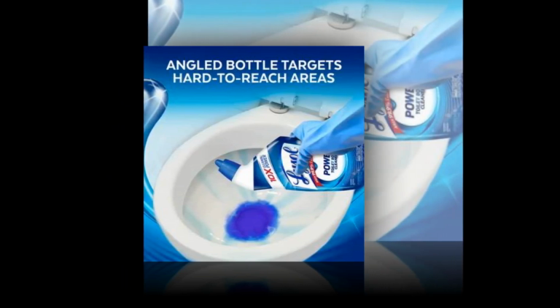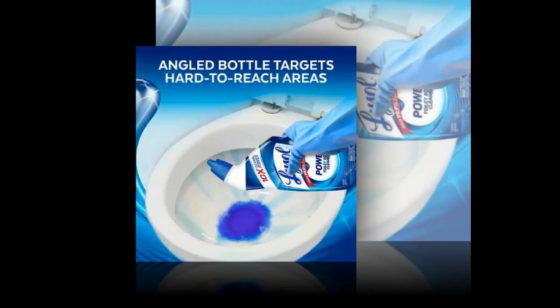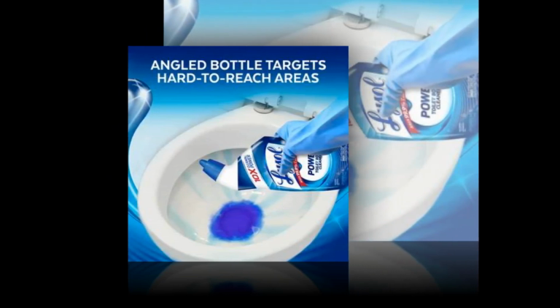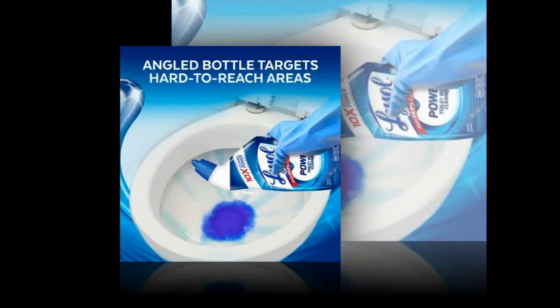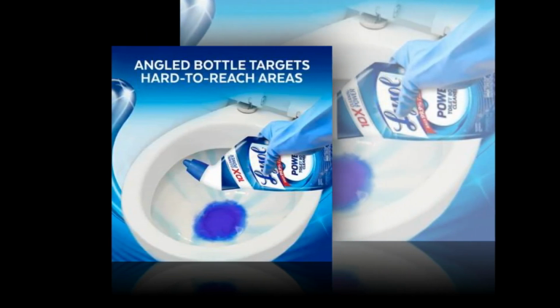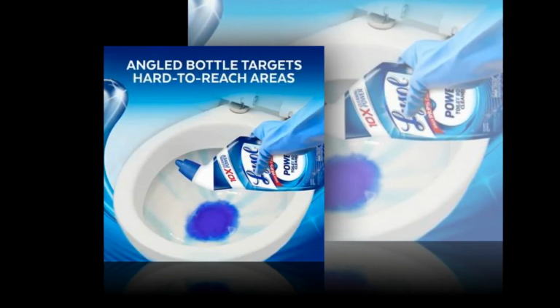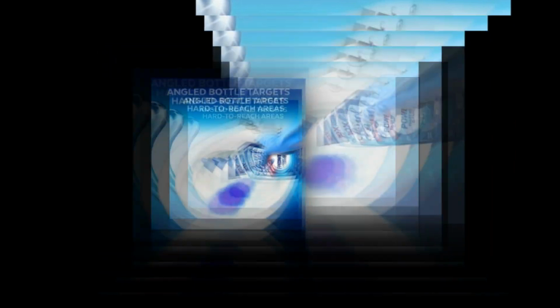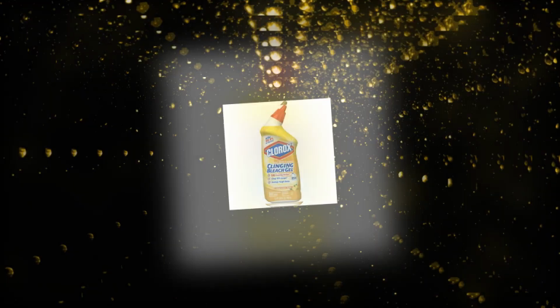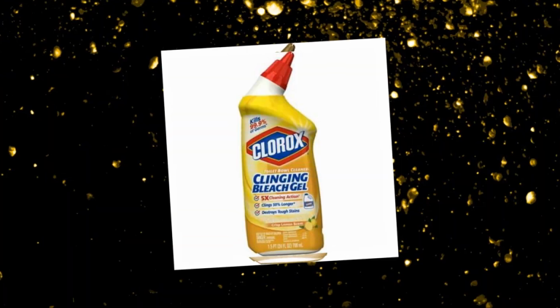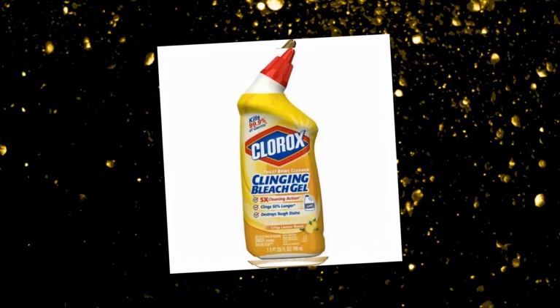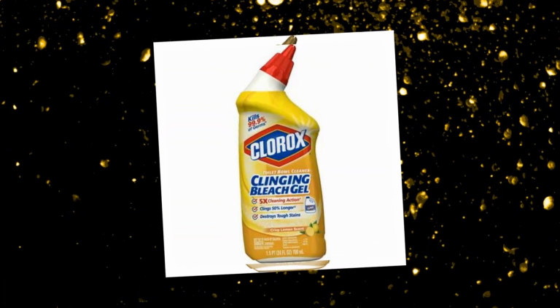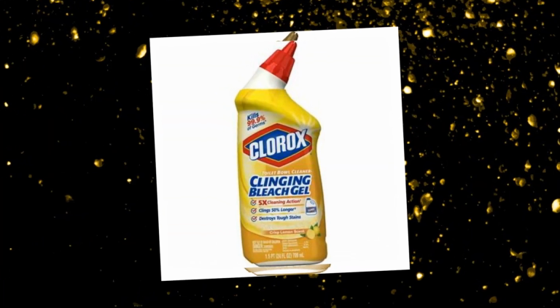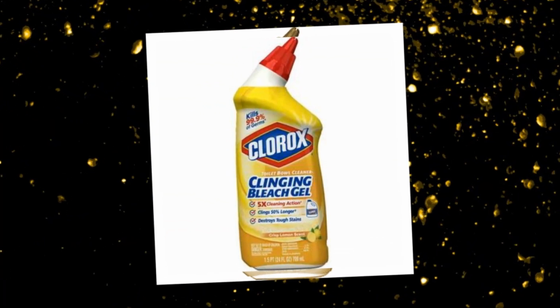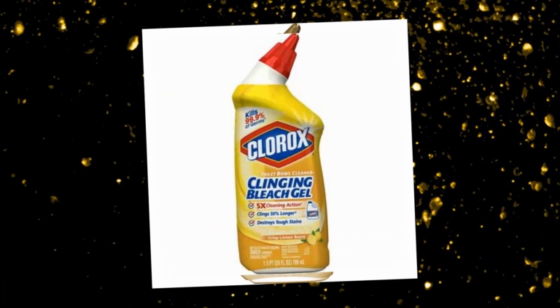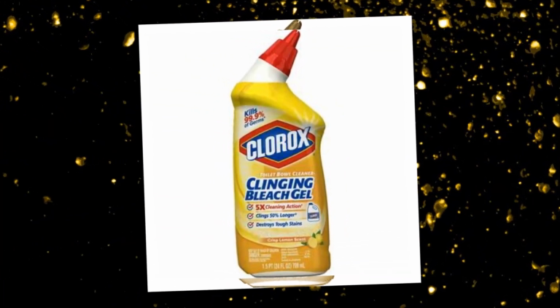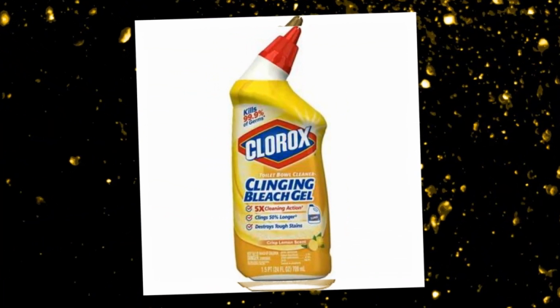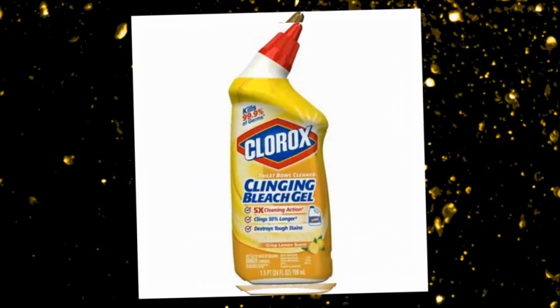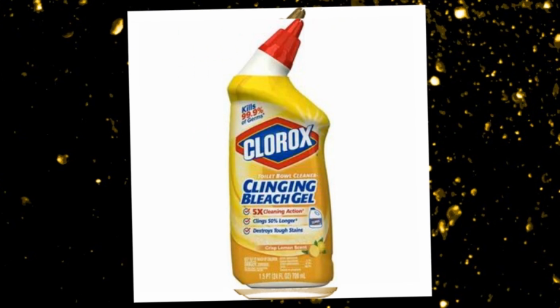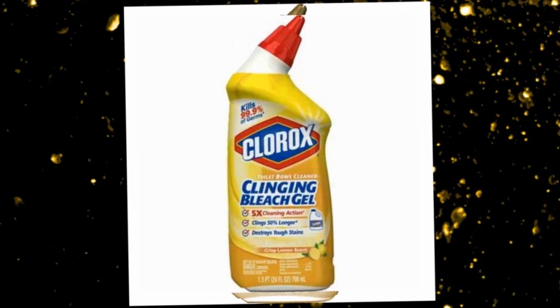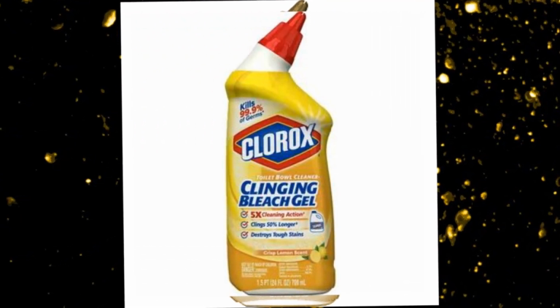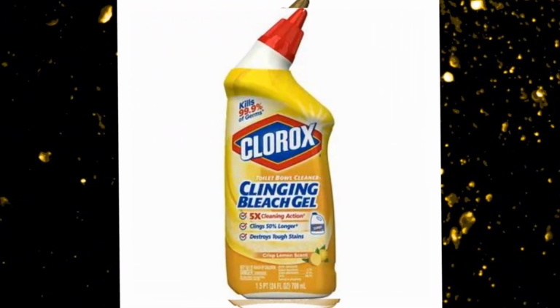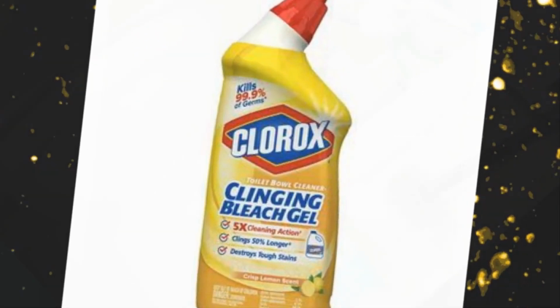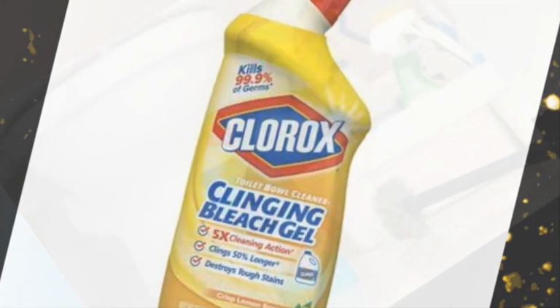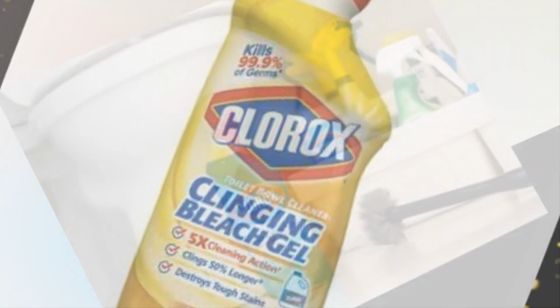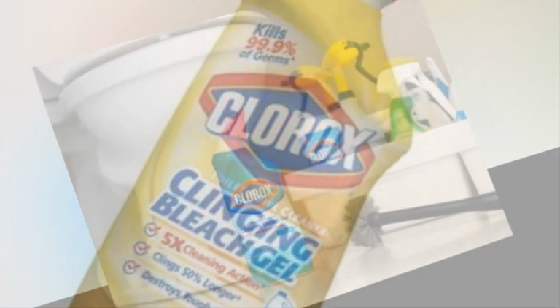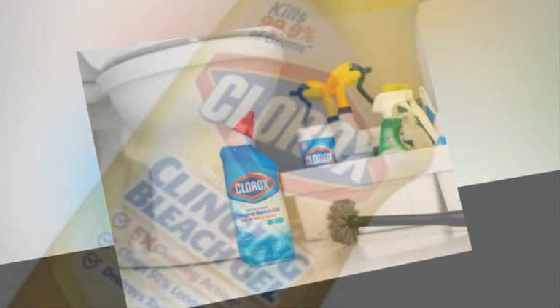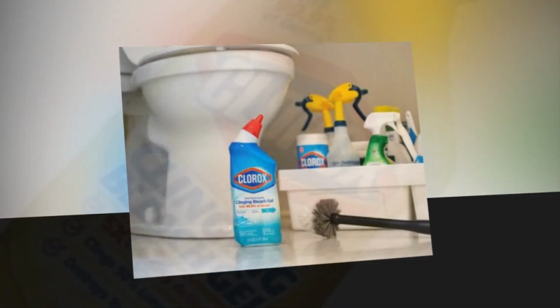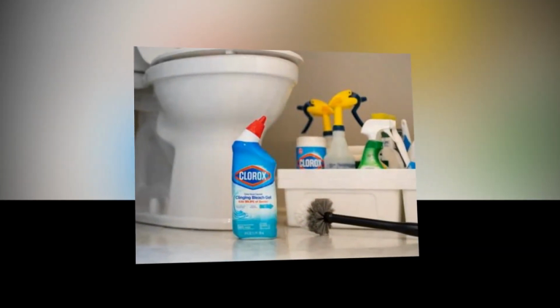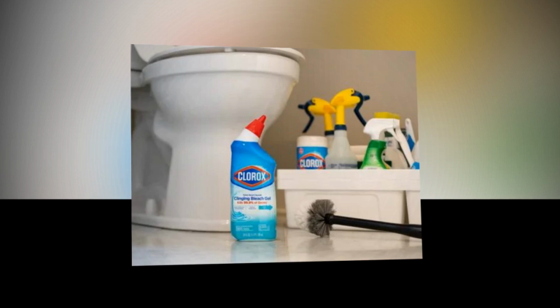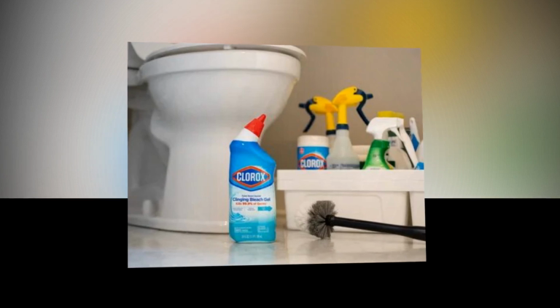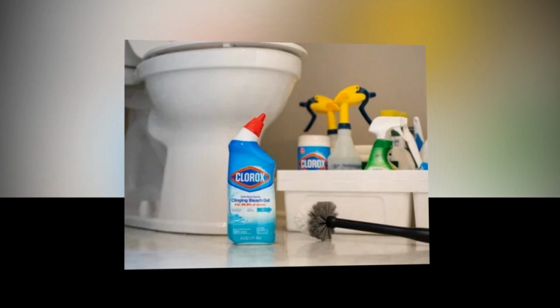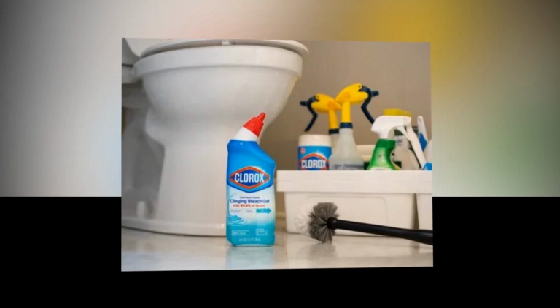Package may vary. With its specially slanted nozzle, it makes it easy to target difficult-to-reach areas for optimal toilet bowl coverage. The Clorox toilet bowl cleaner is the only toilet bowl cleaner that contains Clorox bleach.